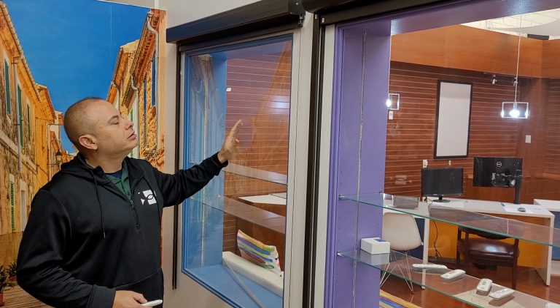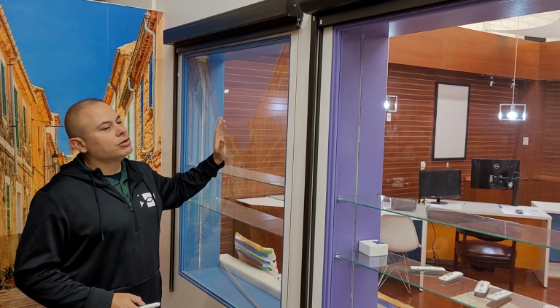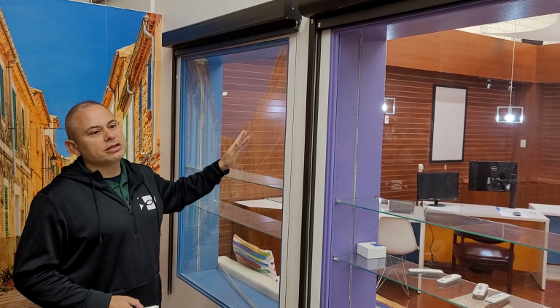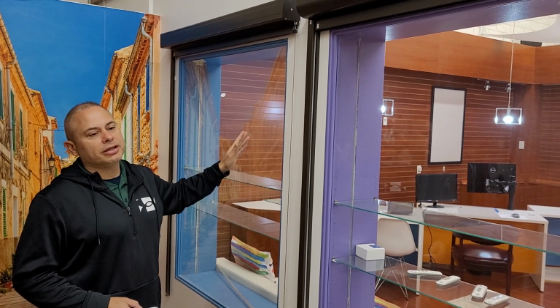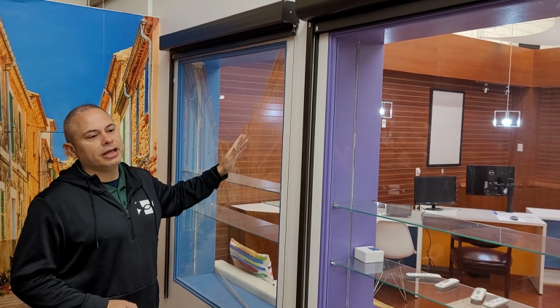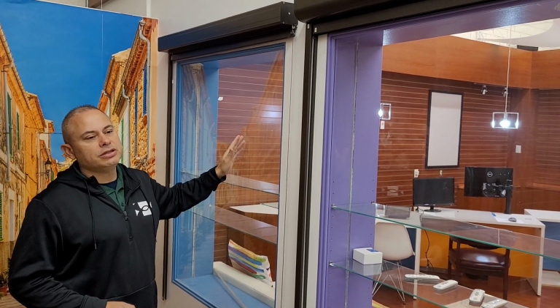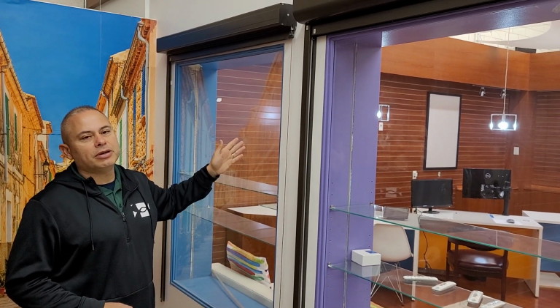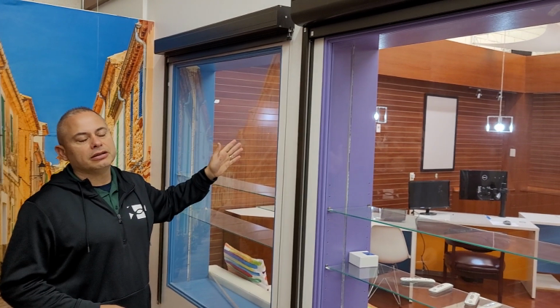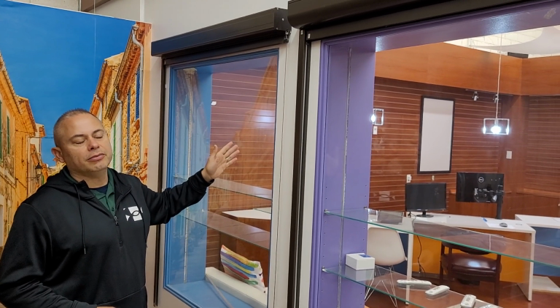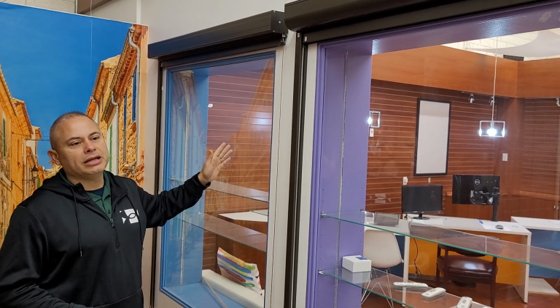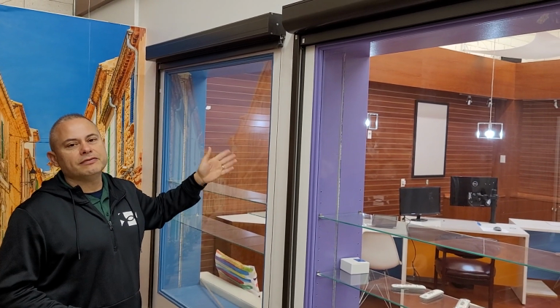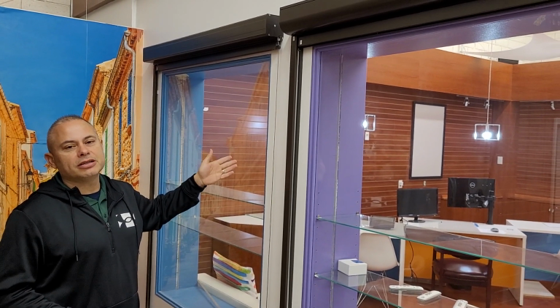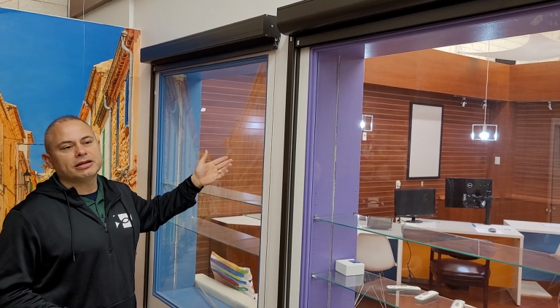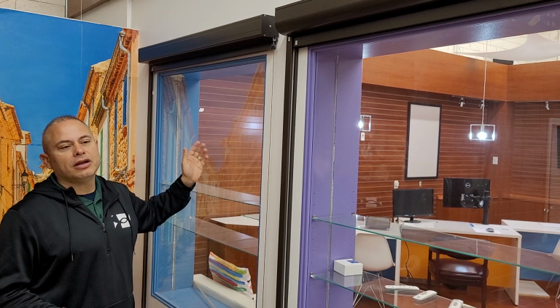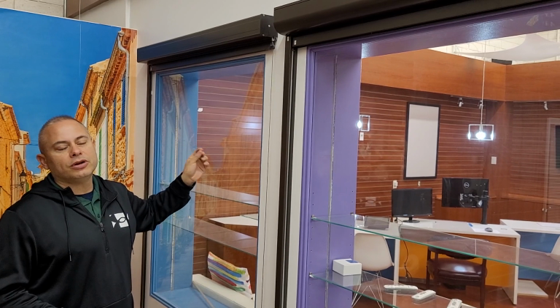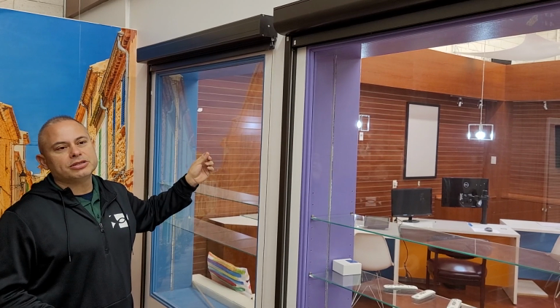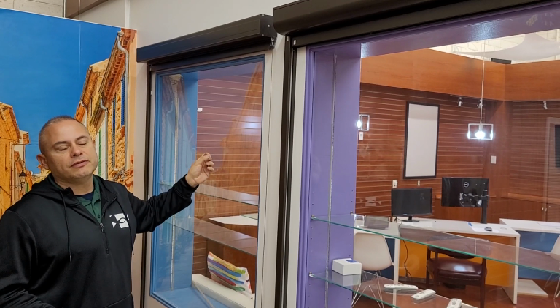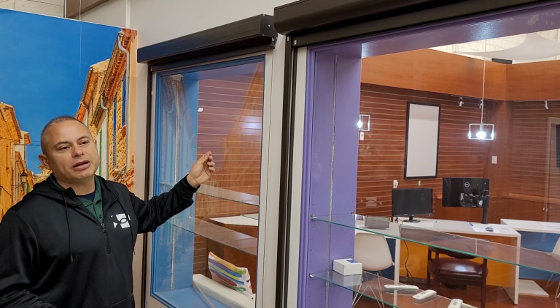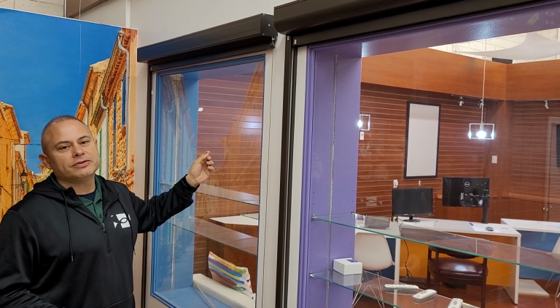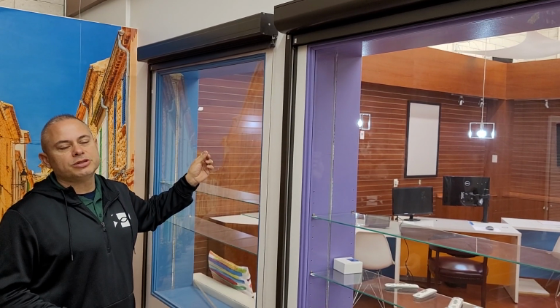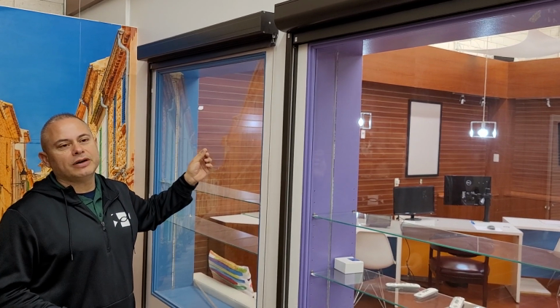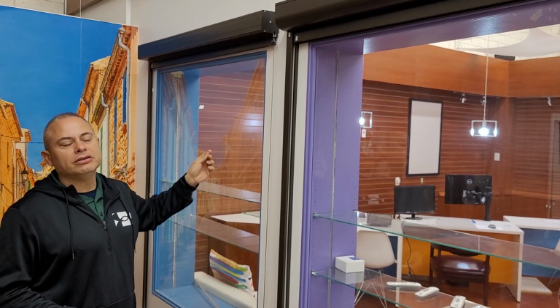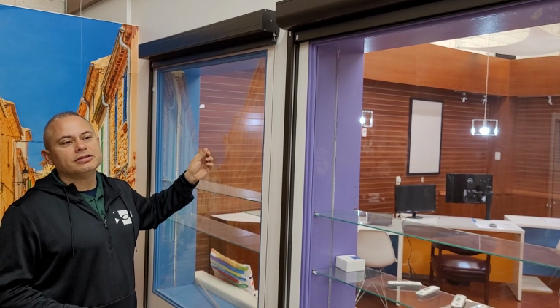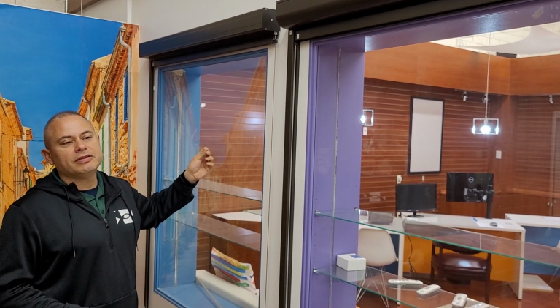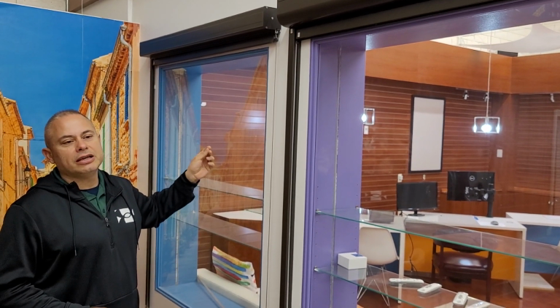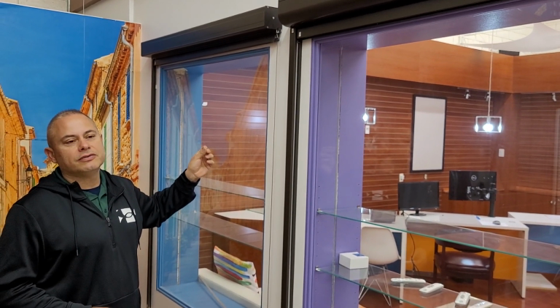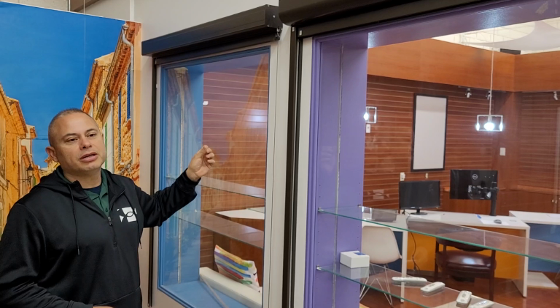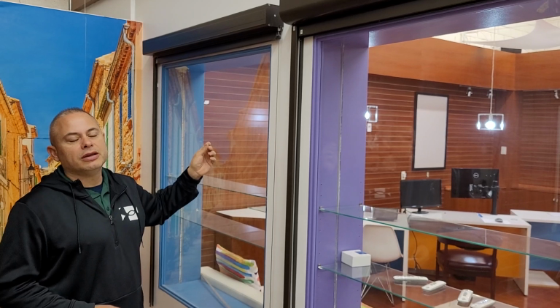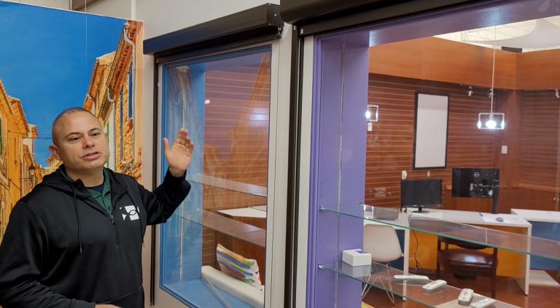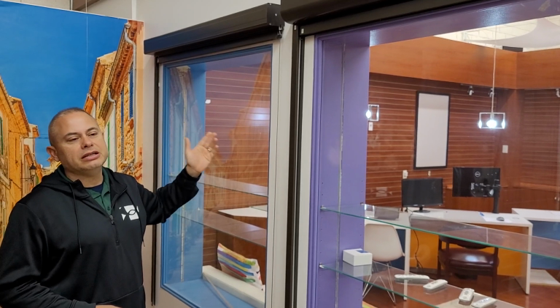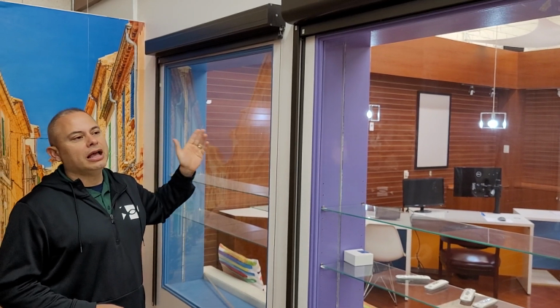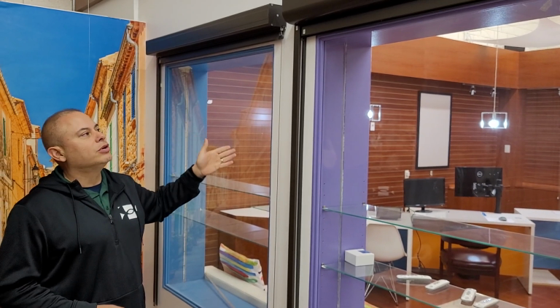The solar shades come with the heavy-duty fabric — our main fabric that's made out of 48% fiberglass and 52% vinyl. It's a heavy, thick-gauge fabric that reduces the heat and the cold.